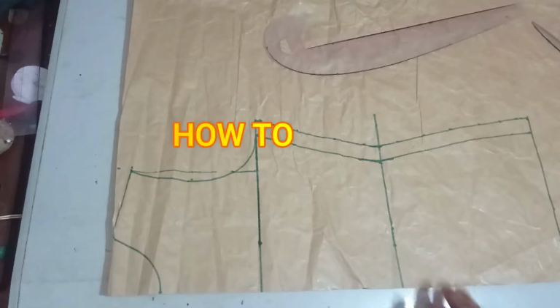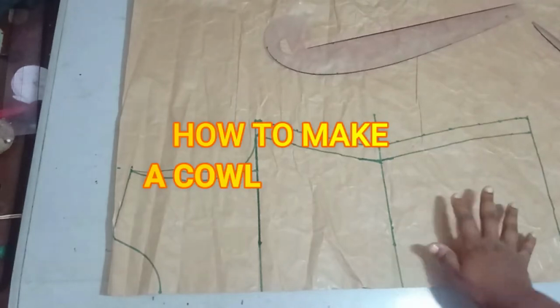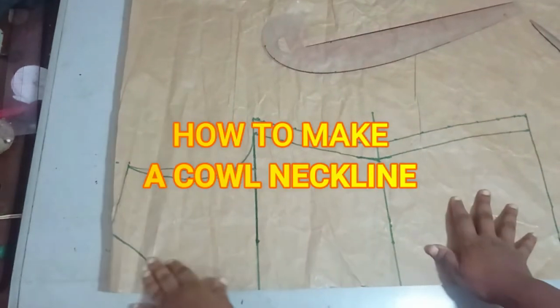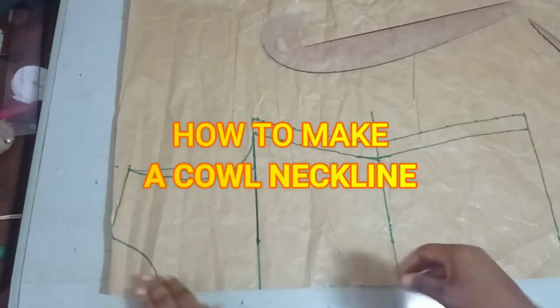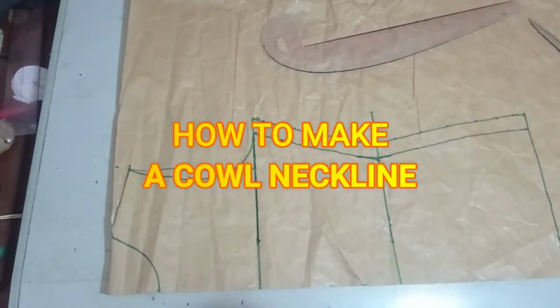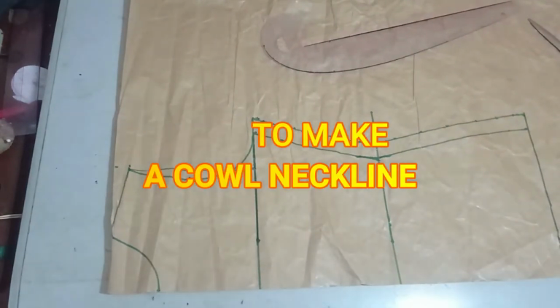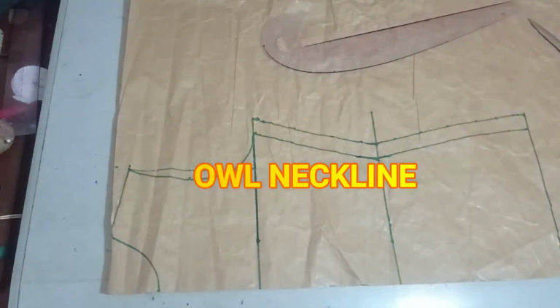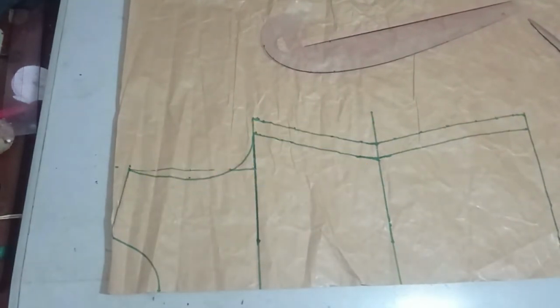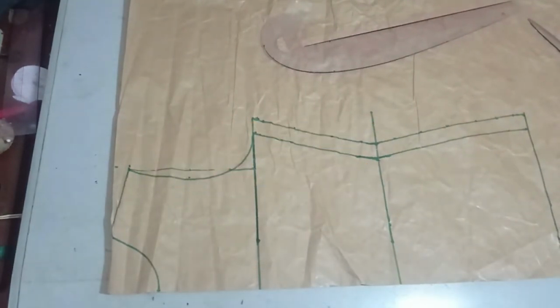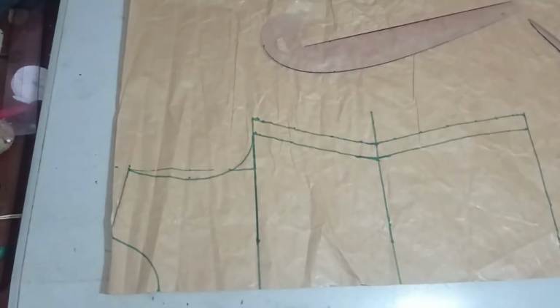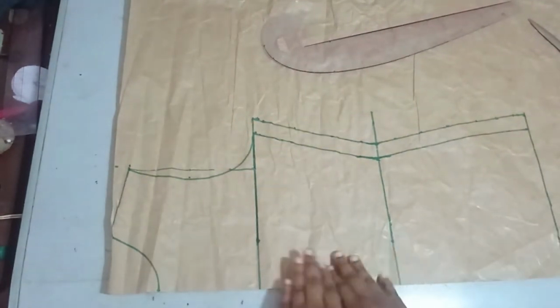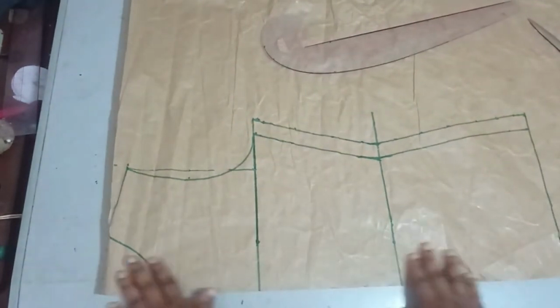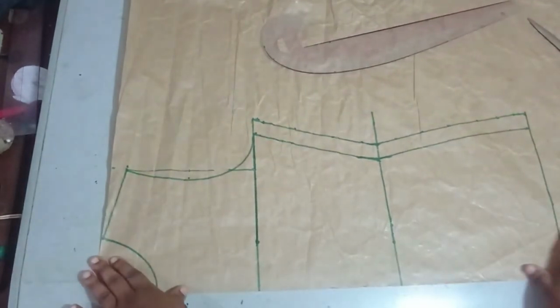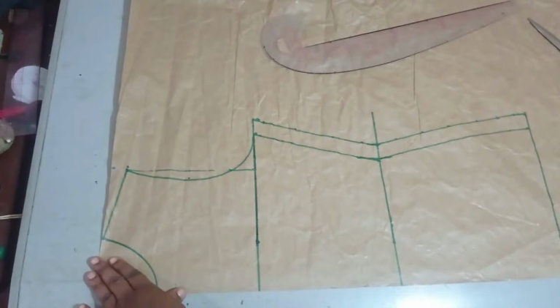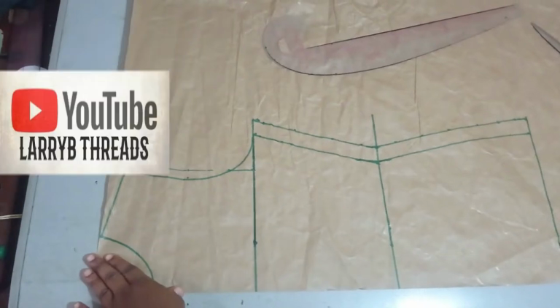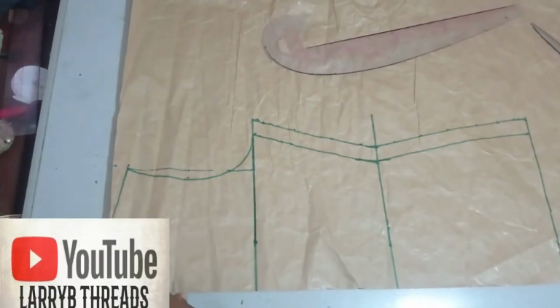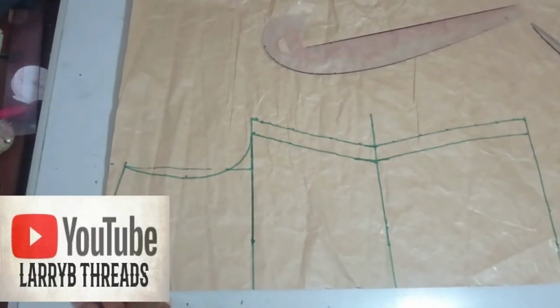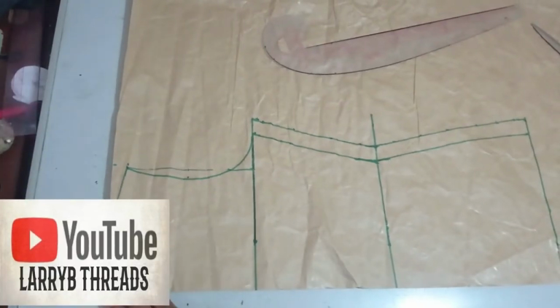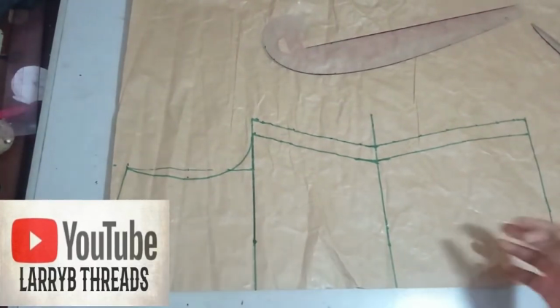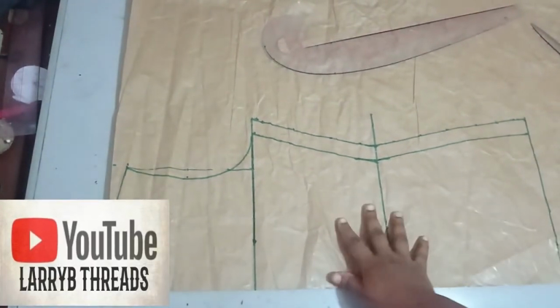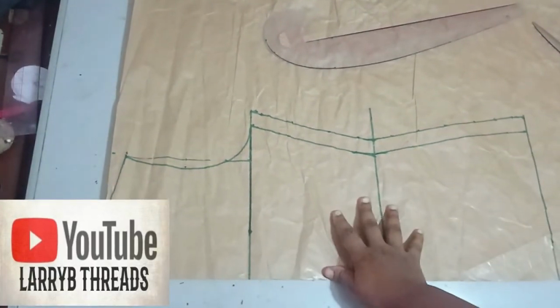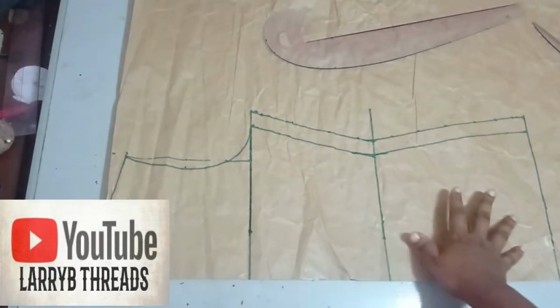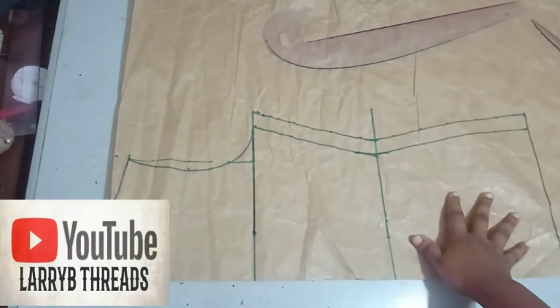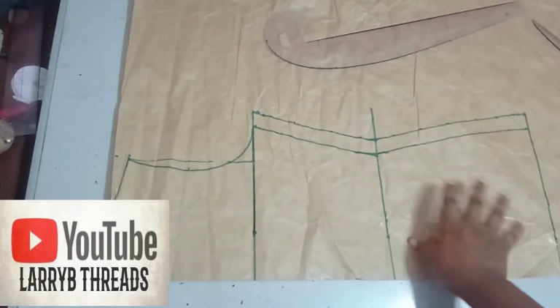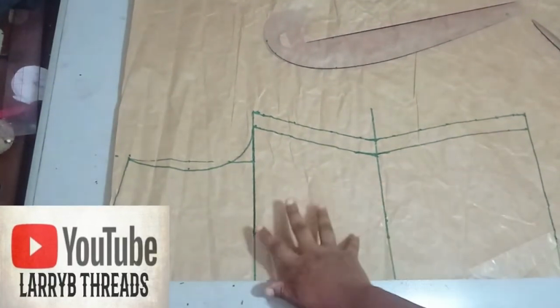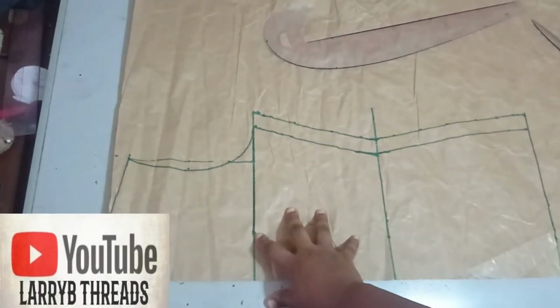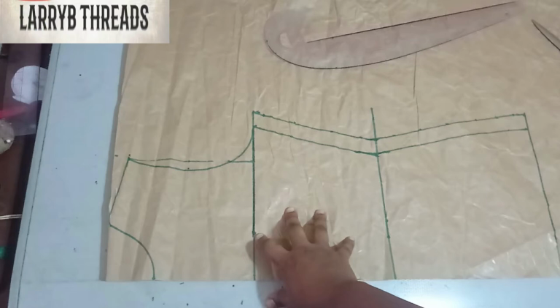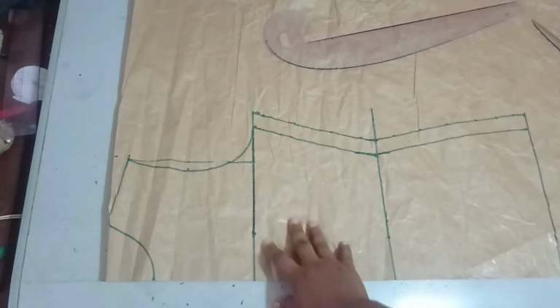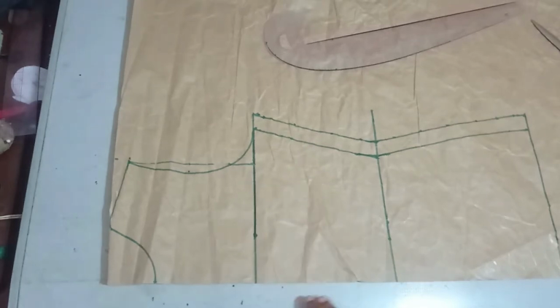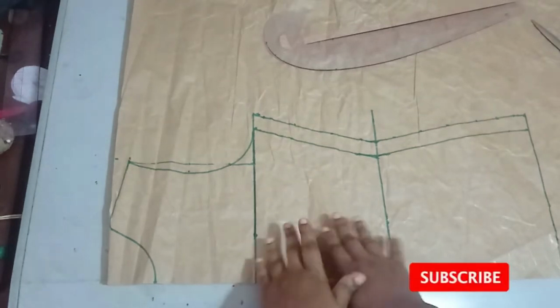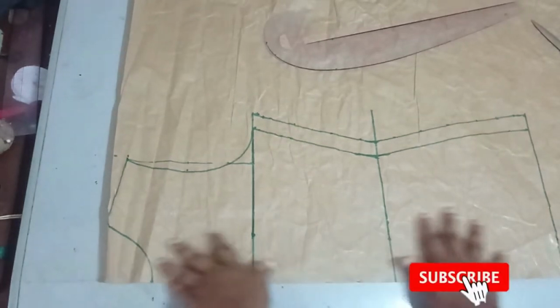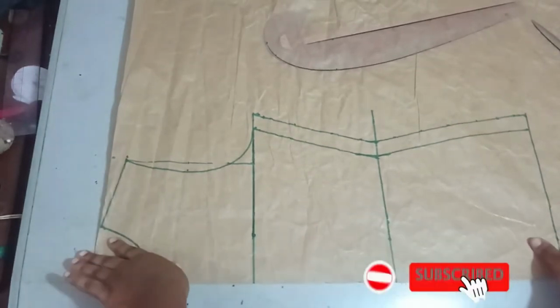Hello, welcome back to the Arbitrage YouTube channel. Today we'll be learning how to make a cowl neckline blouse or dress. You can also adapt it to a dress, but I'll be making a blouse with this.